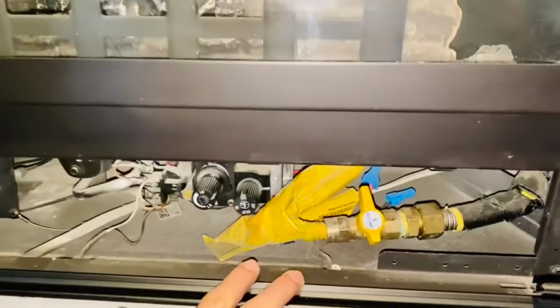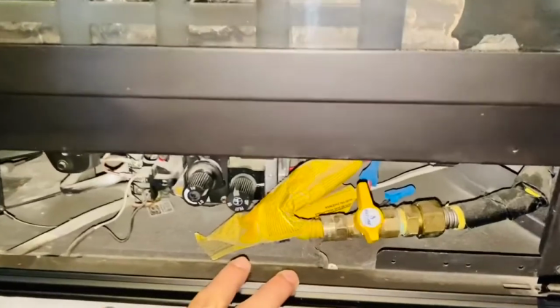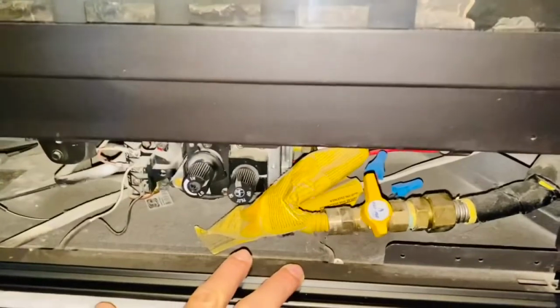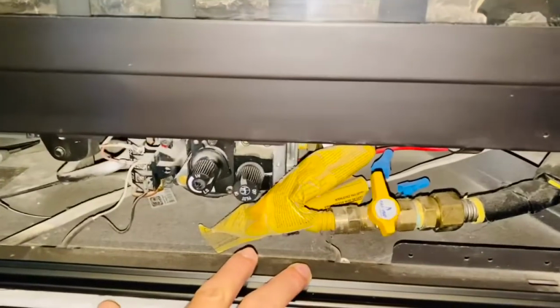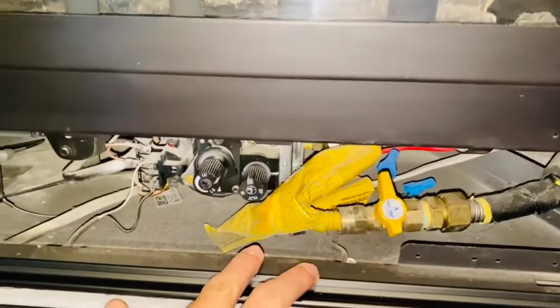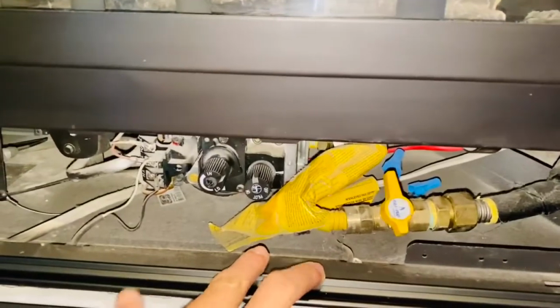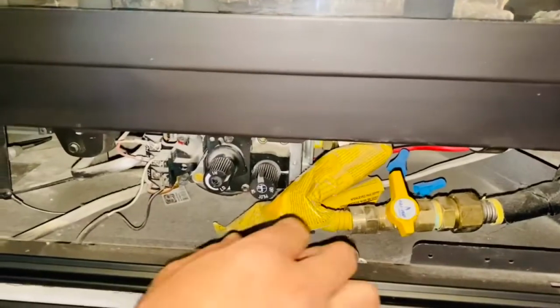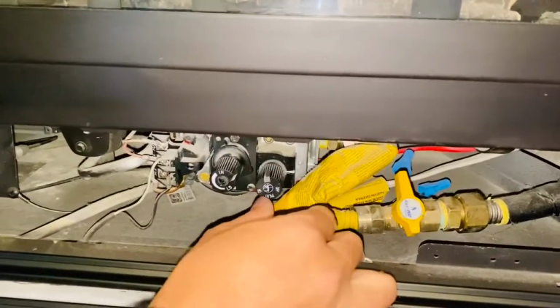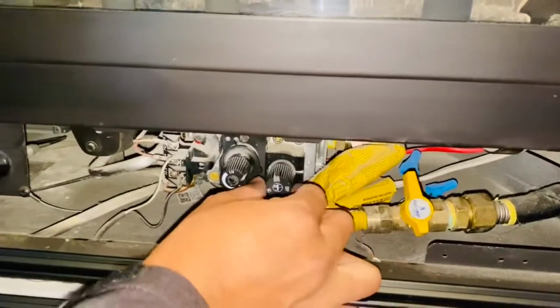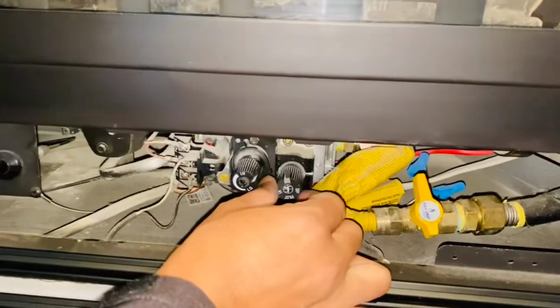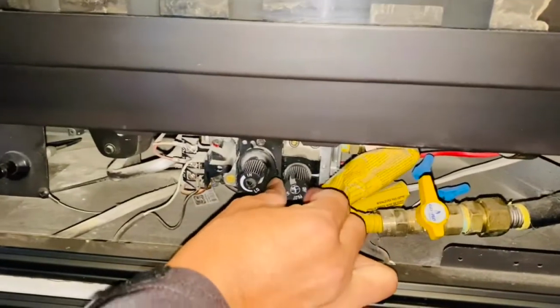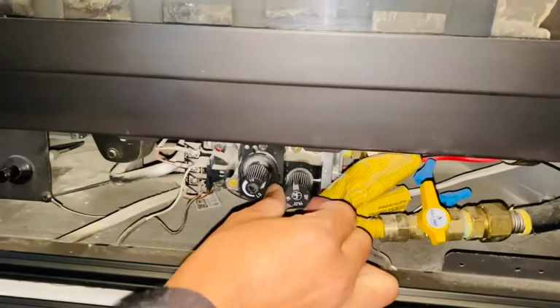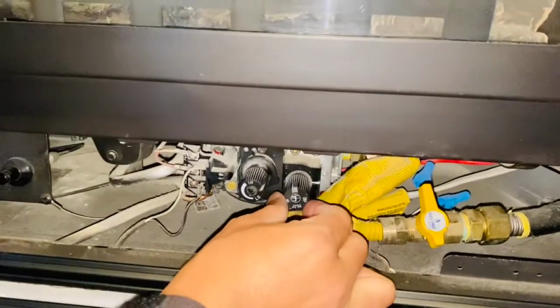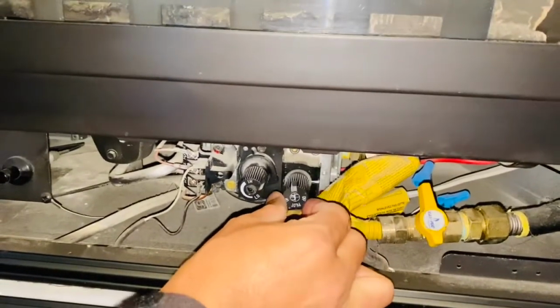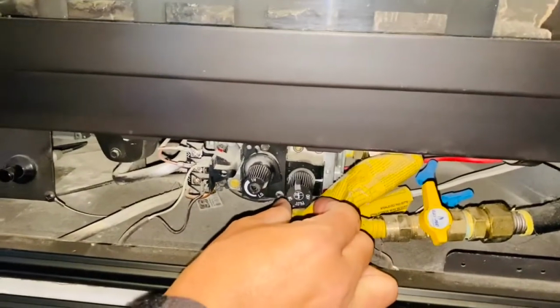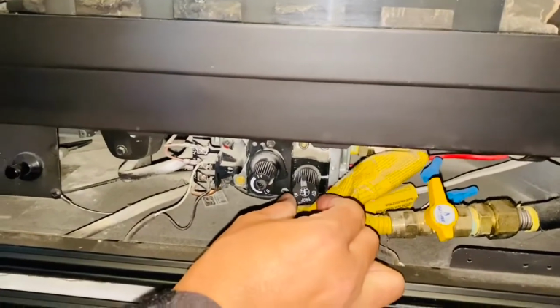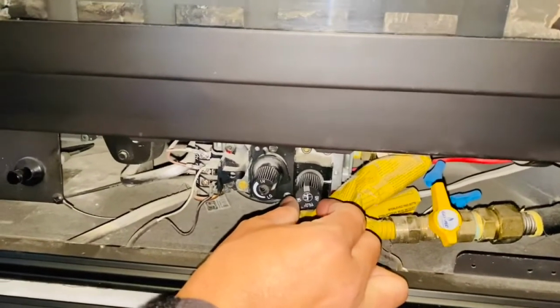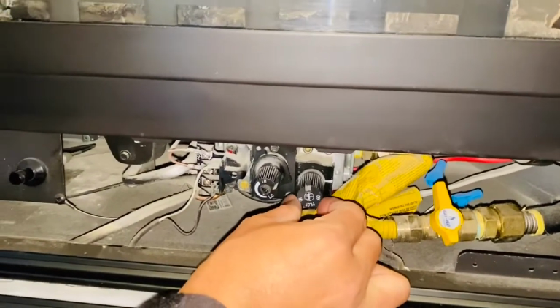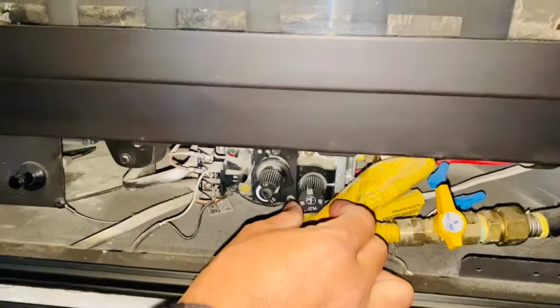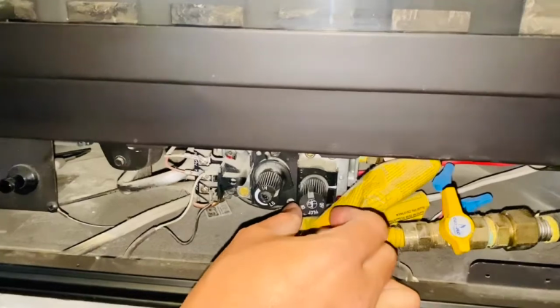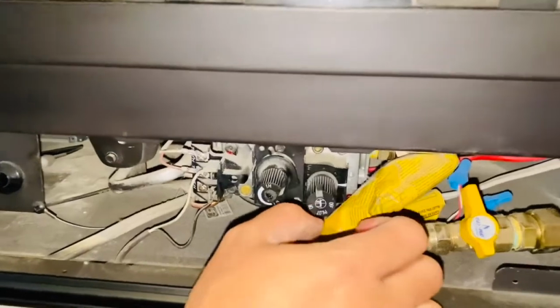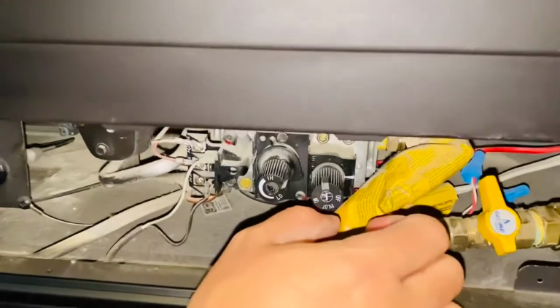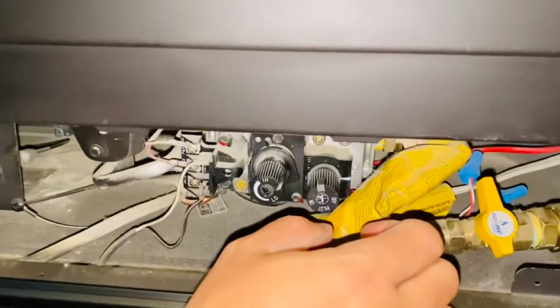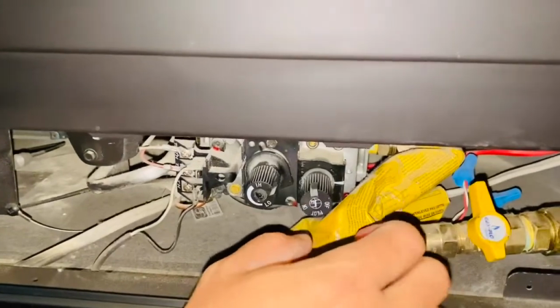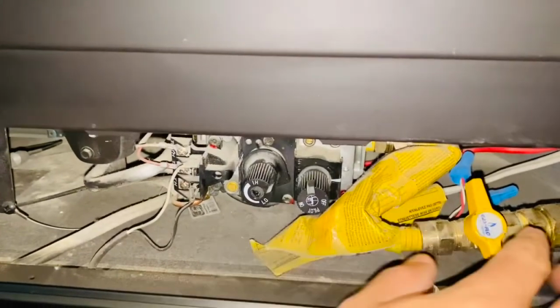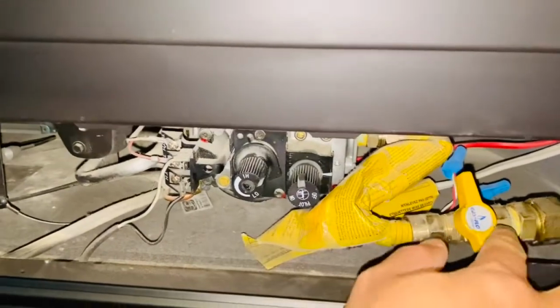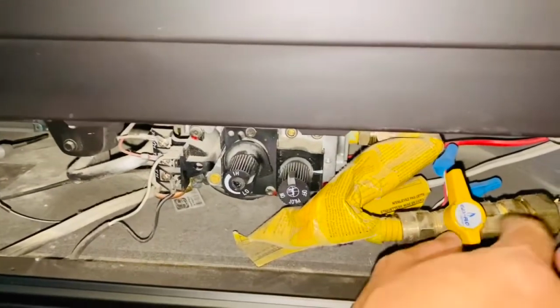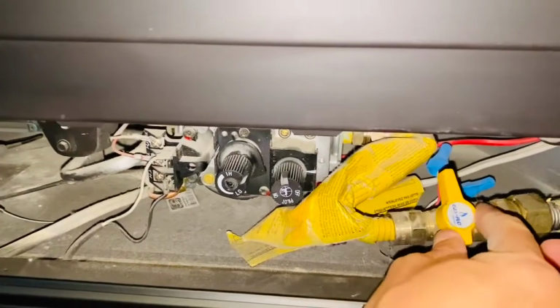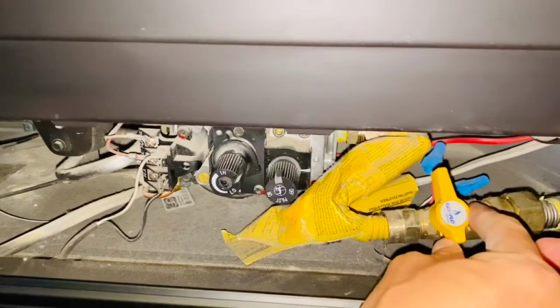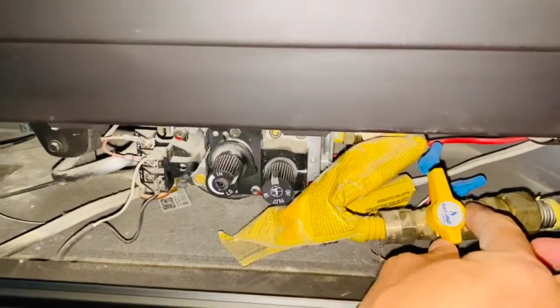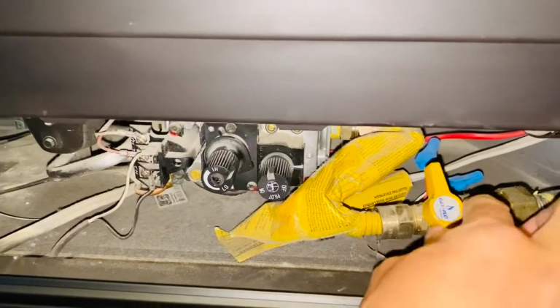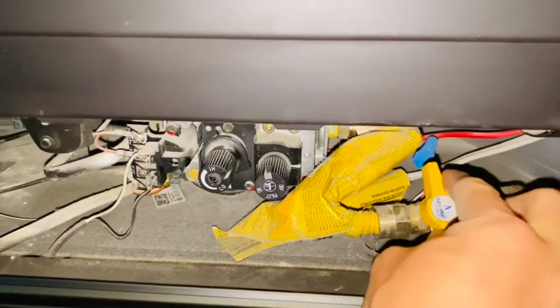The first thing that grabs your attention is the yellow valve. What you're gonna do here is turn the valve so that it aligns with your pipe.